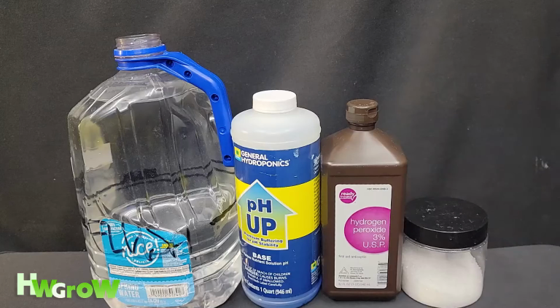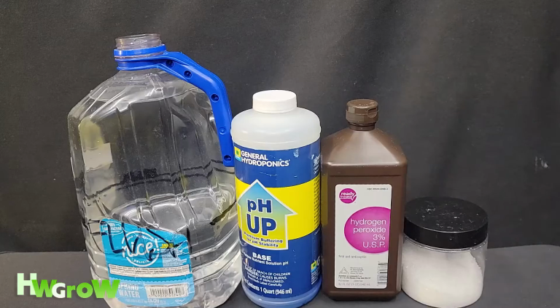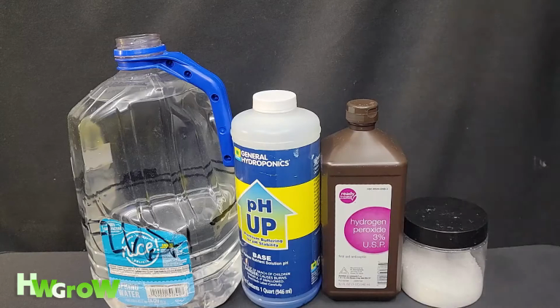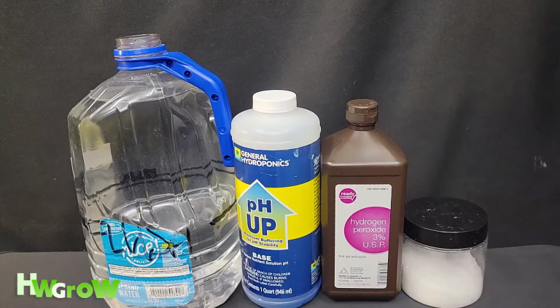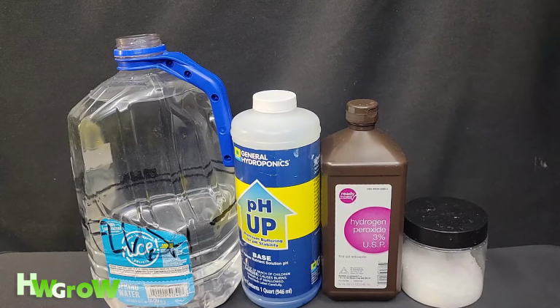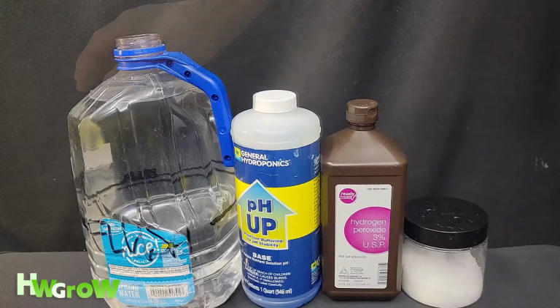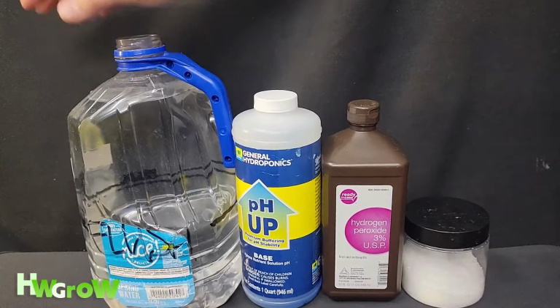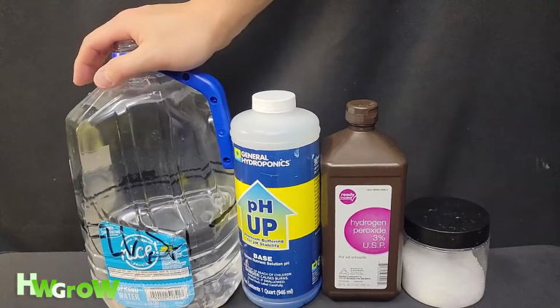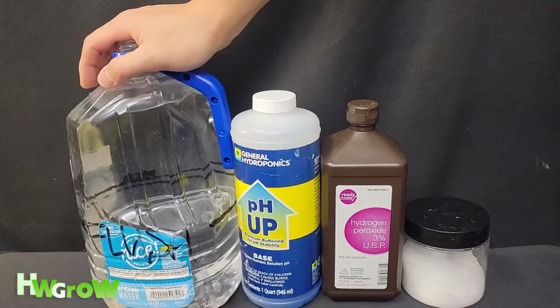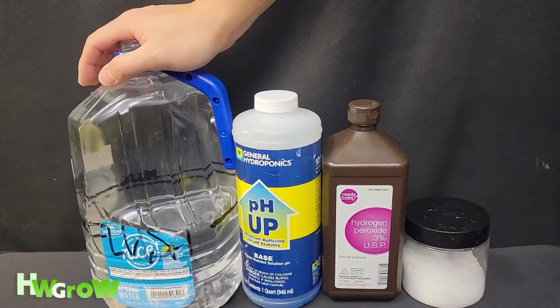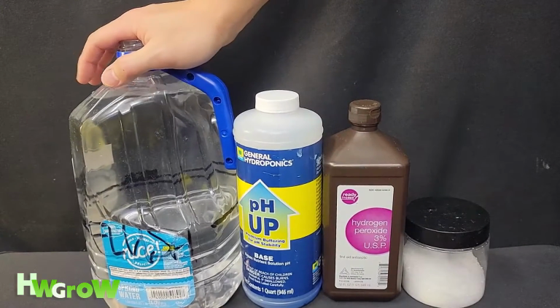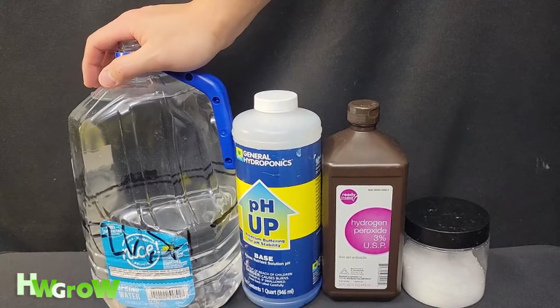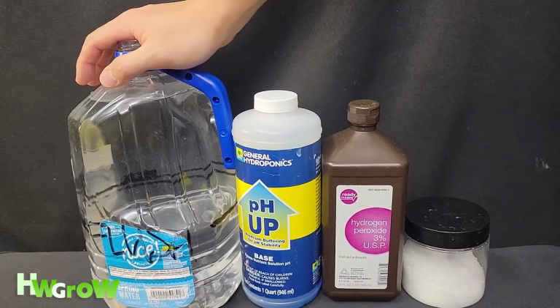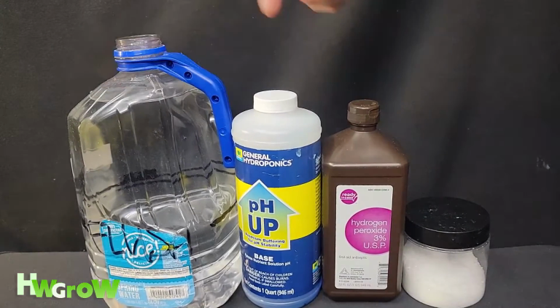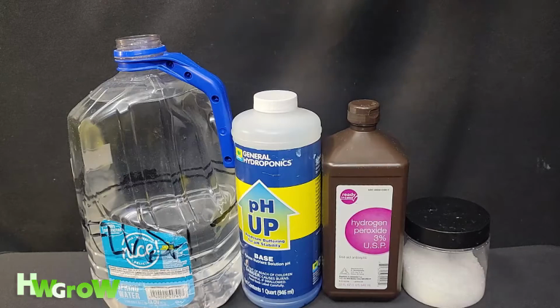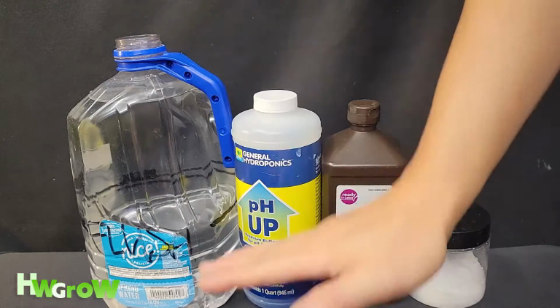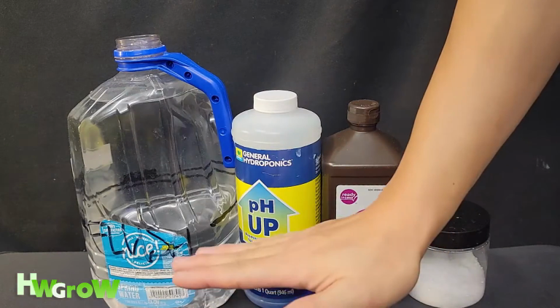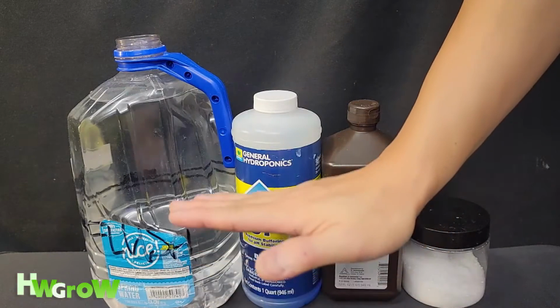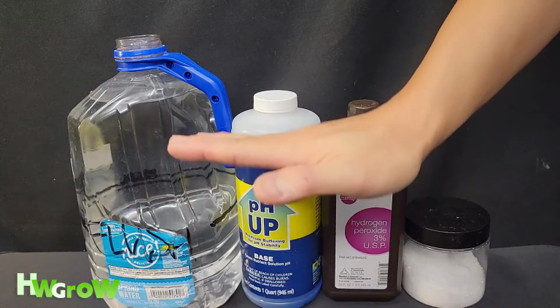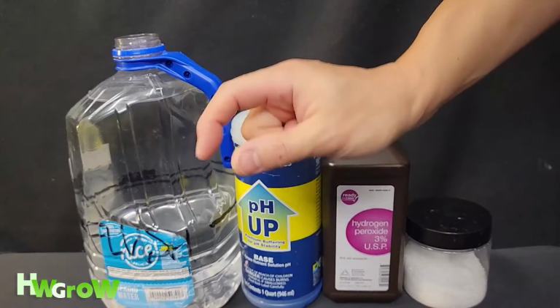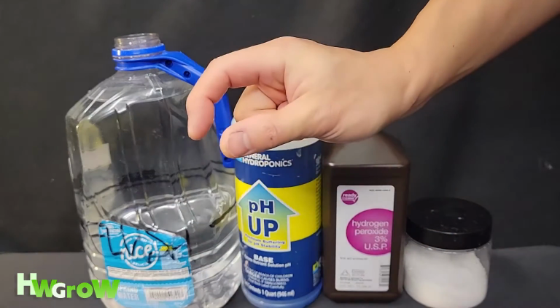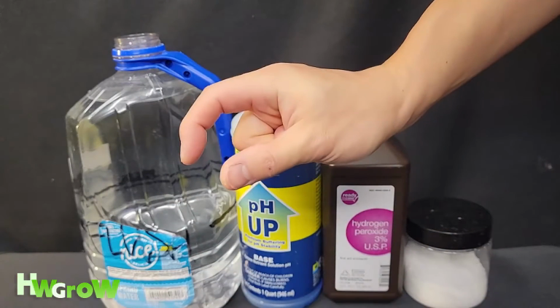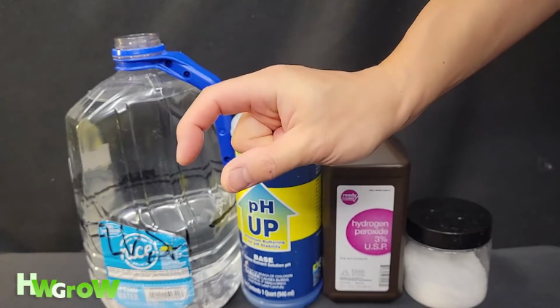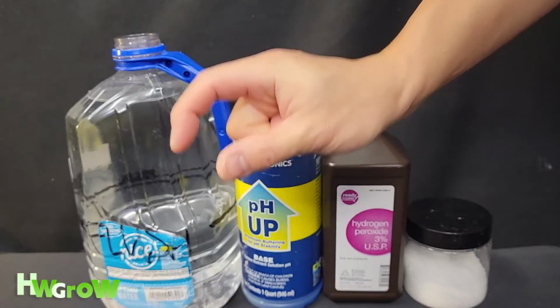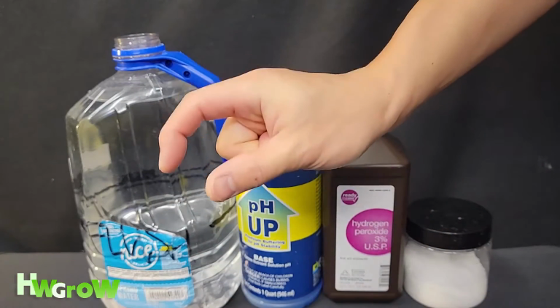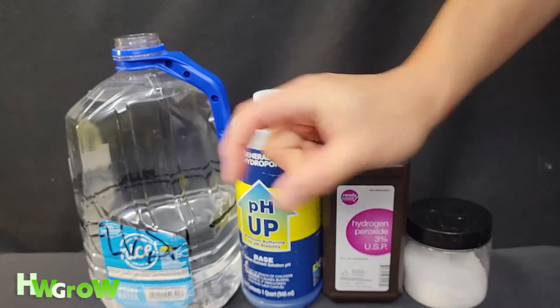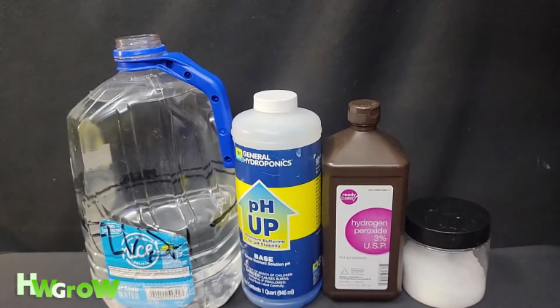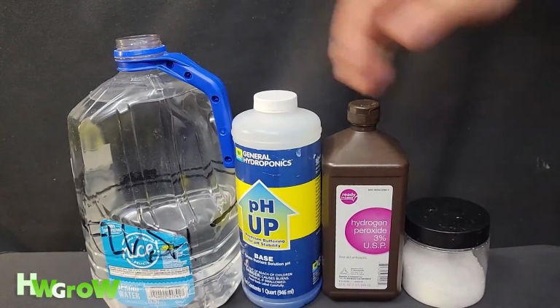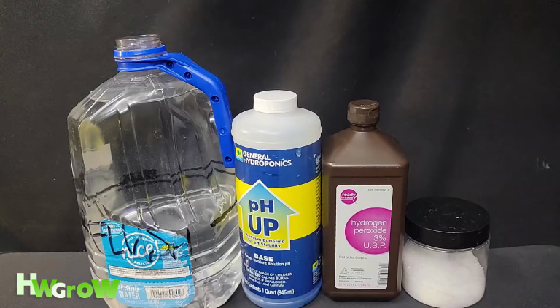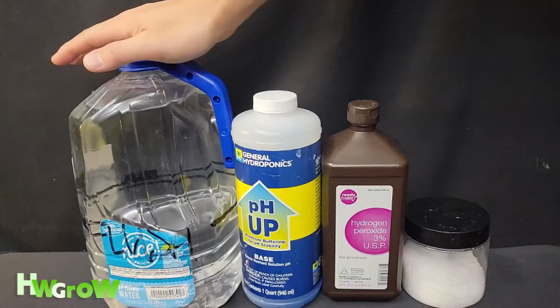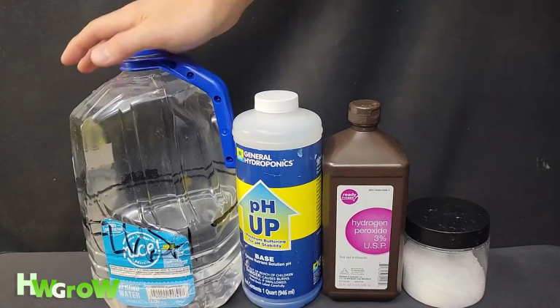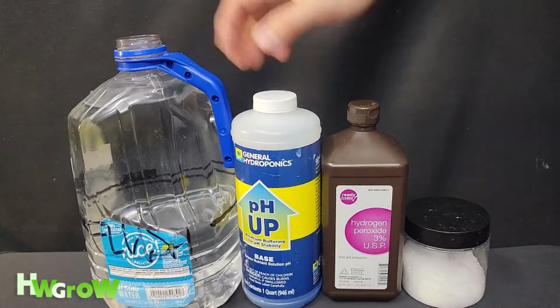This is how you make the top-off water — water that you'll be putting into your reservoir. You're going to bring your water level up to an inch under where the plug is. Start with clean water.